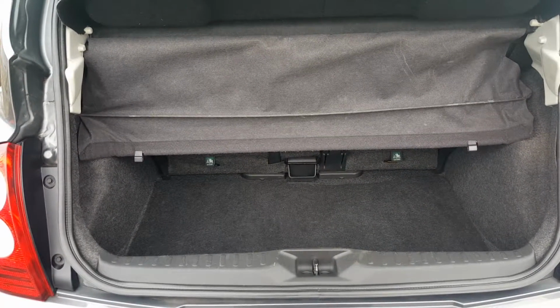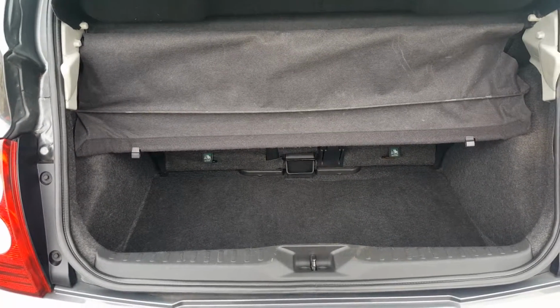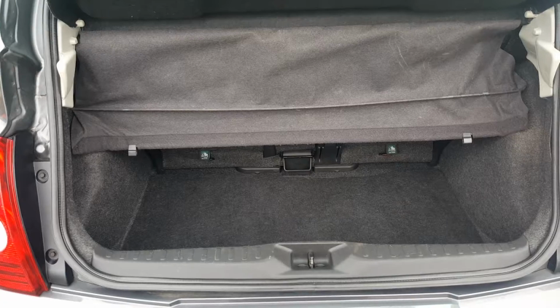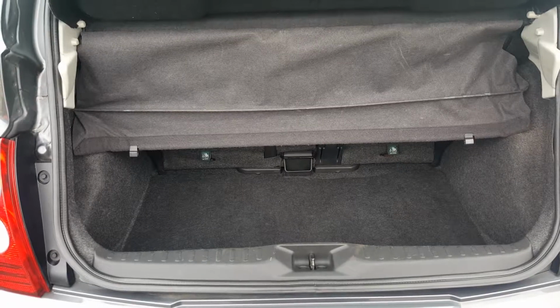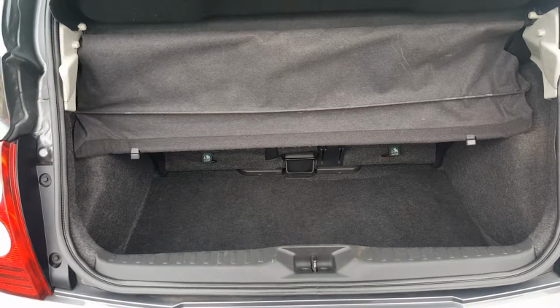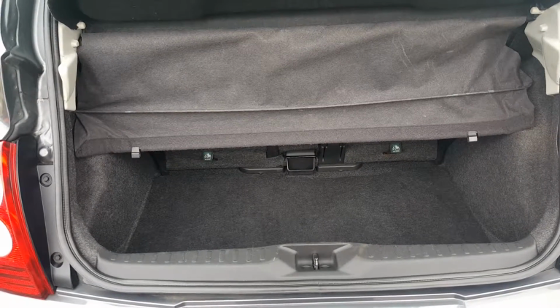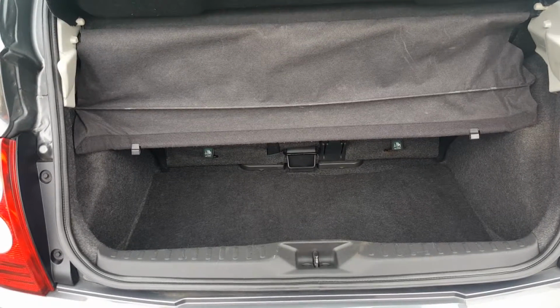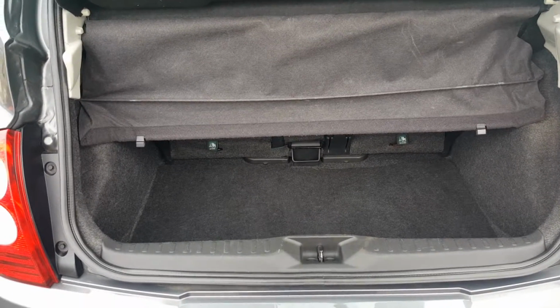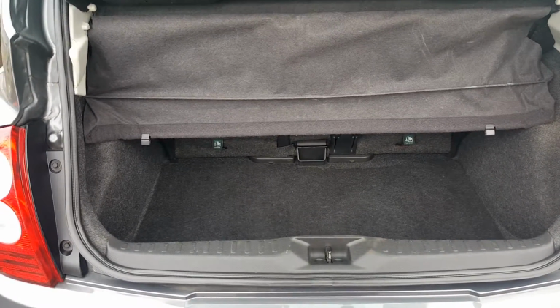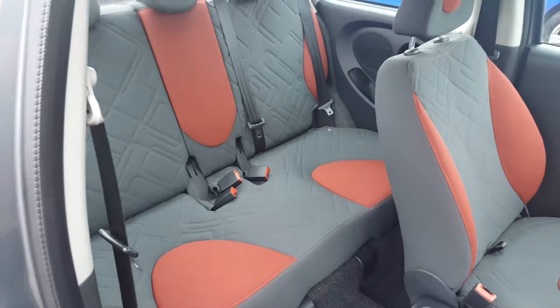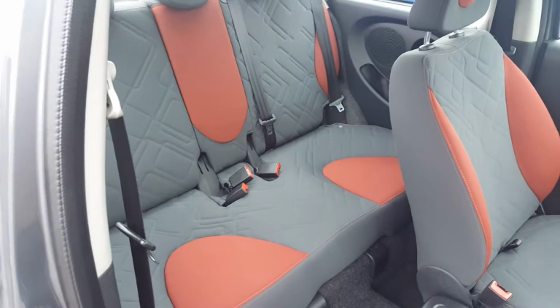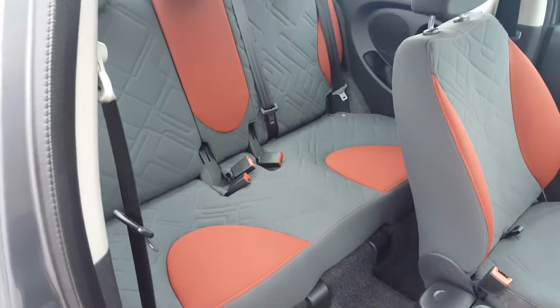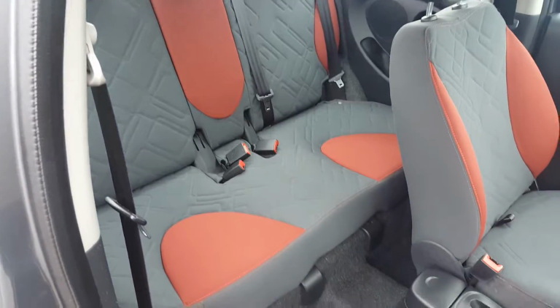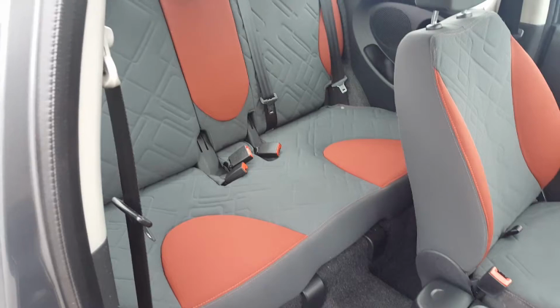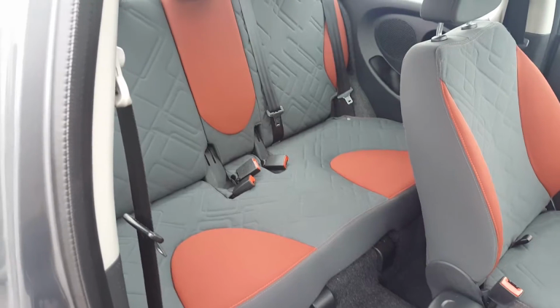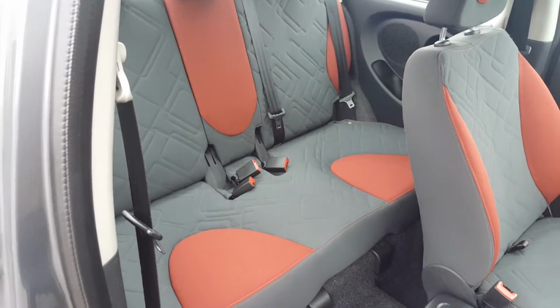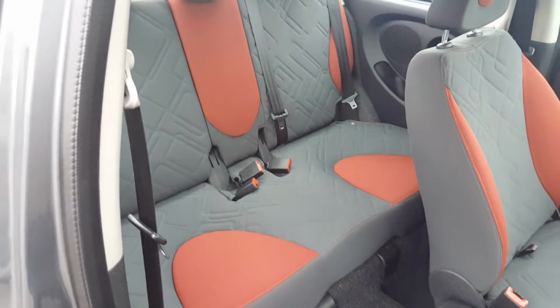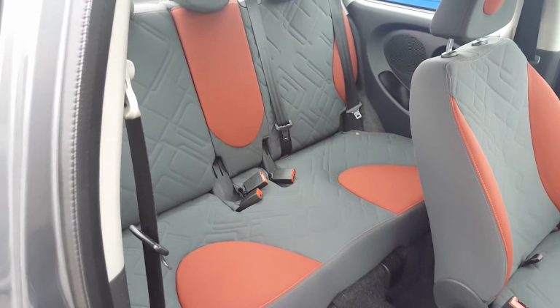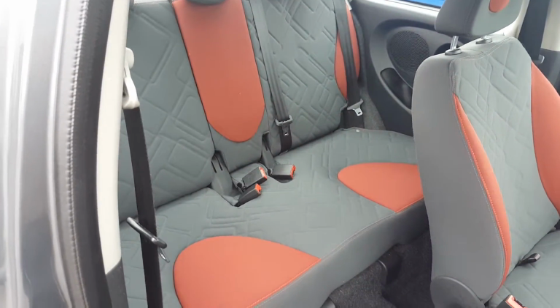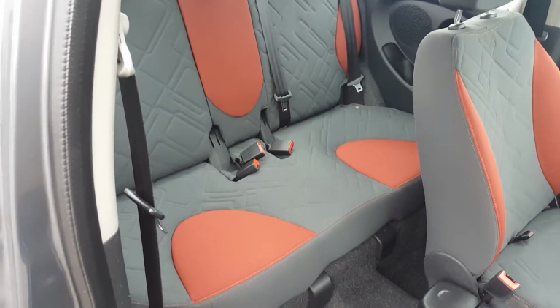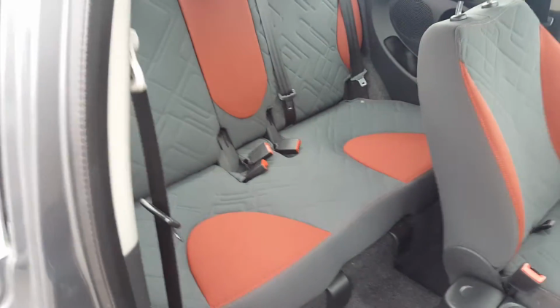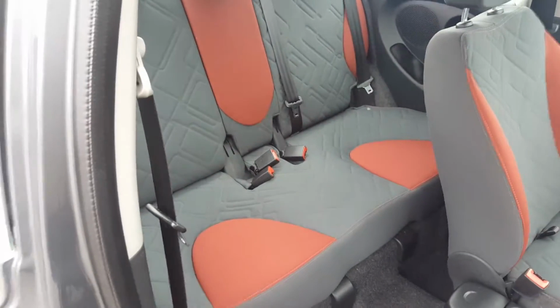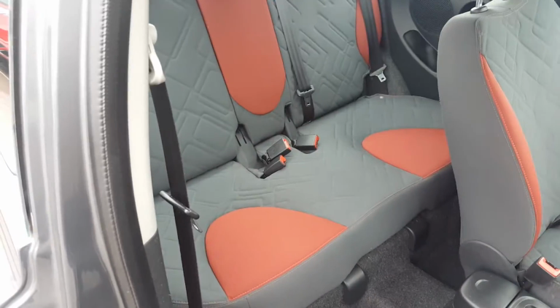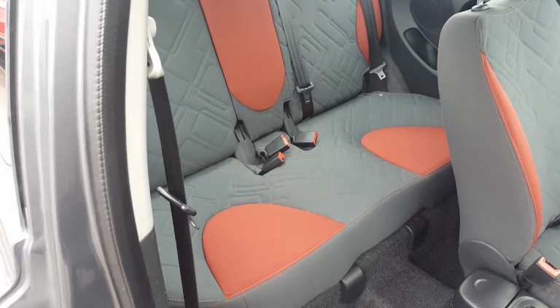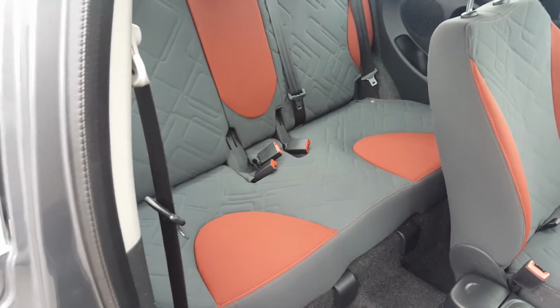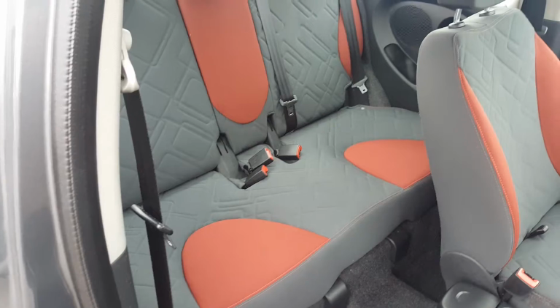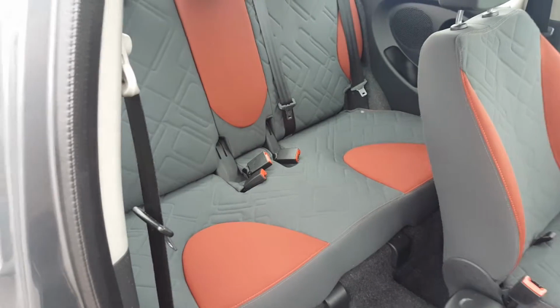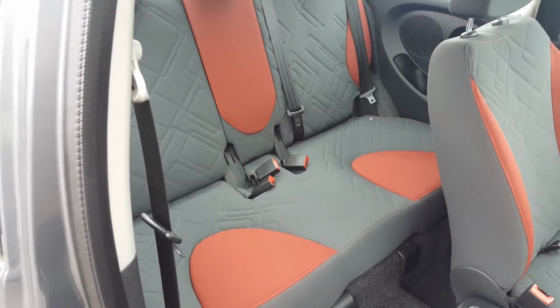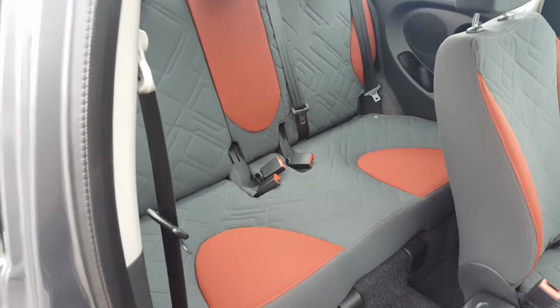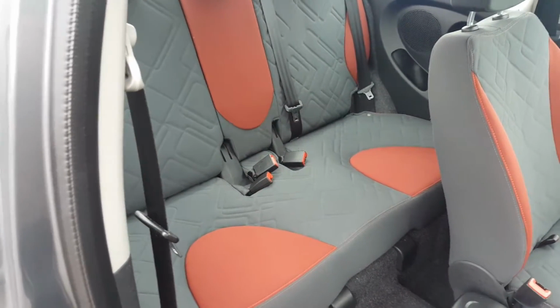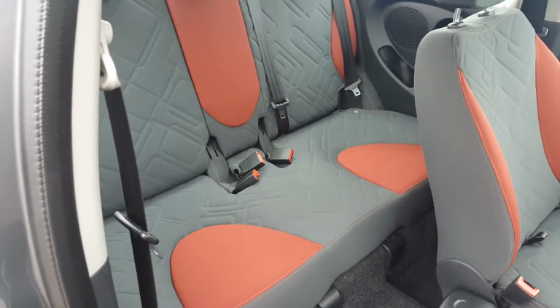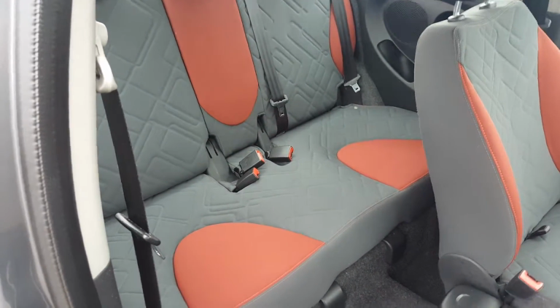Pushing the rear seats forward lets you either increase the size of the boot or increase the legroom for rear passengers. In the back, there's the limited edition upholstery, which is all nice and clean — no rips, tears, nasty stains, or unsightly odours in this vehicle.